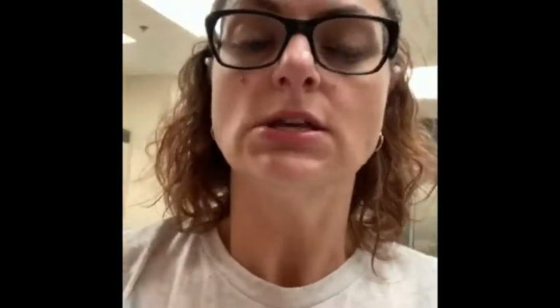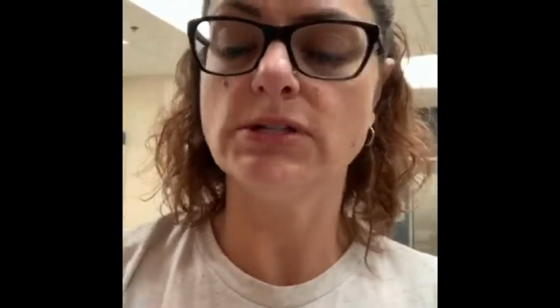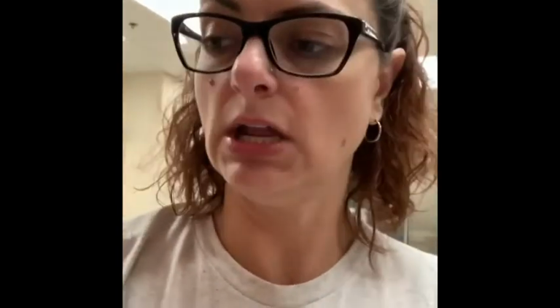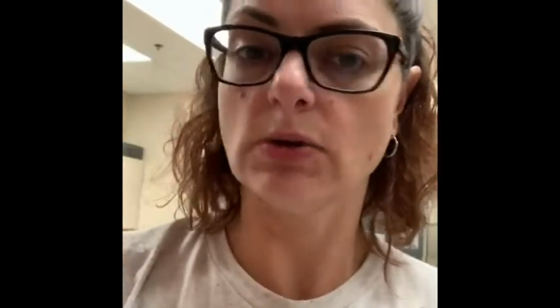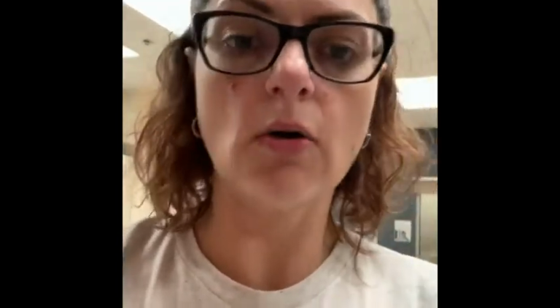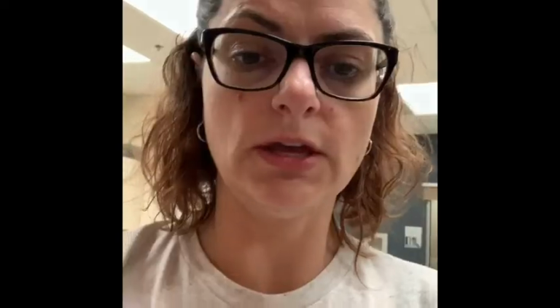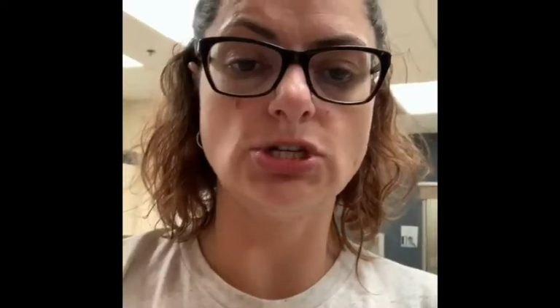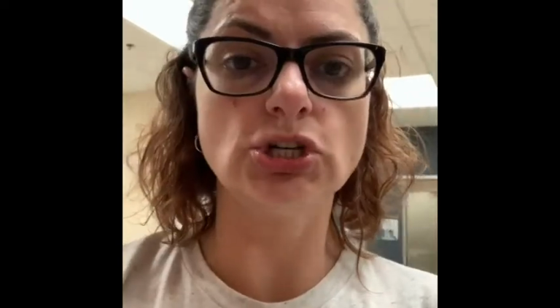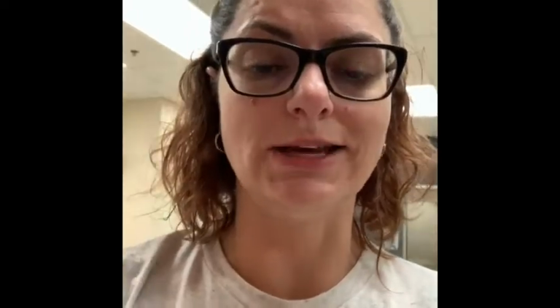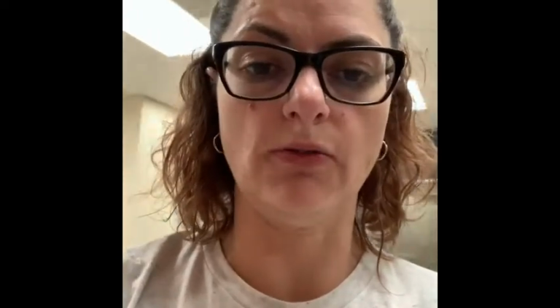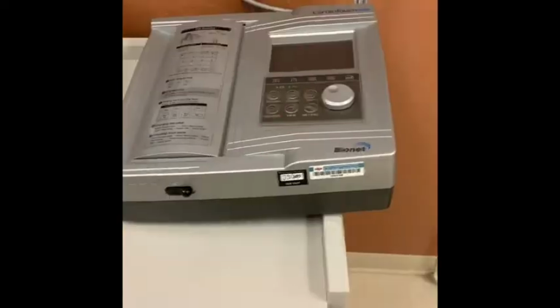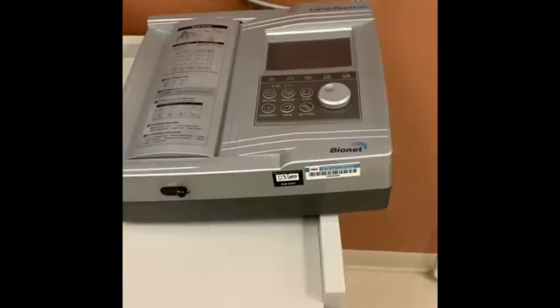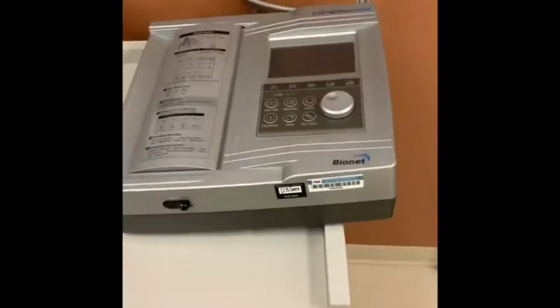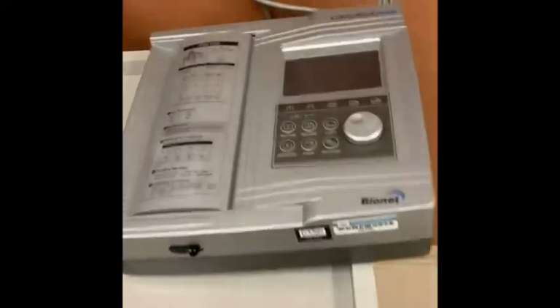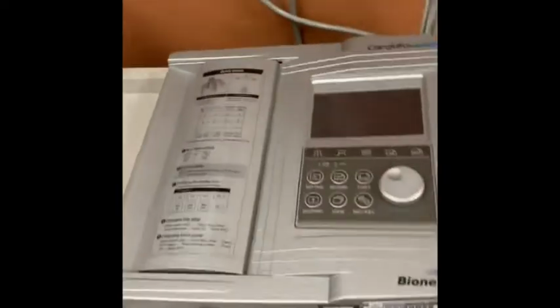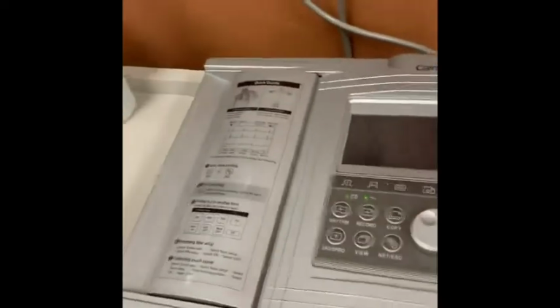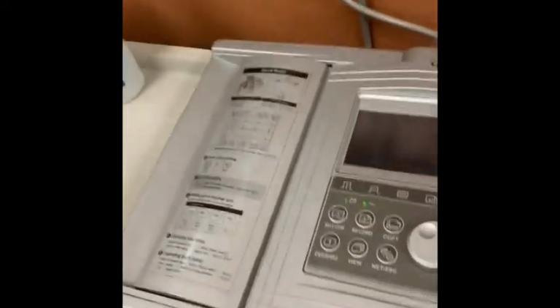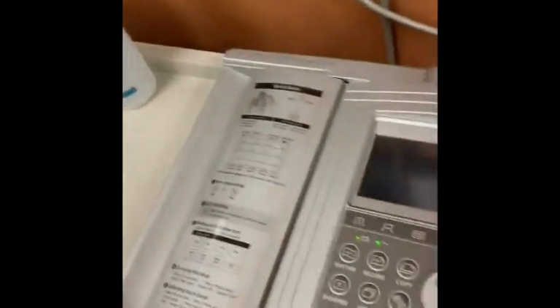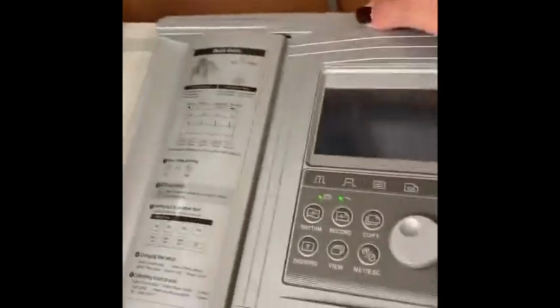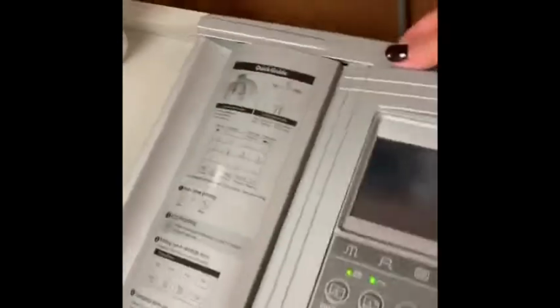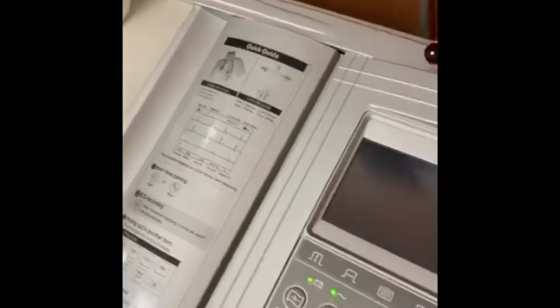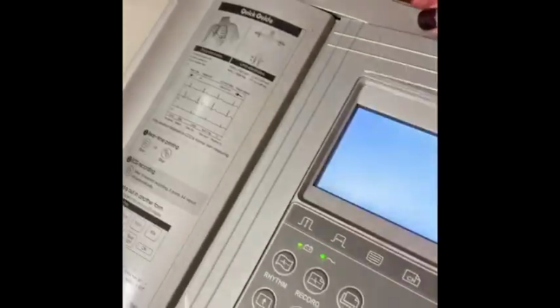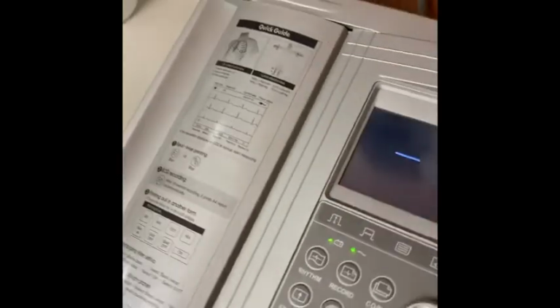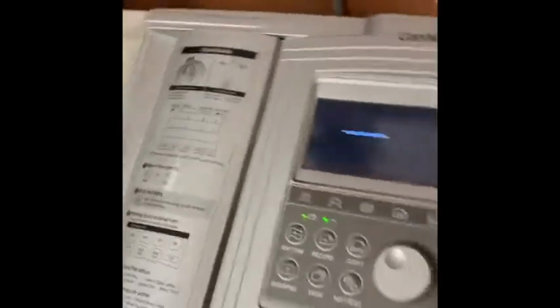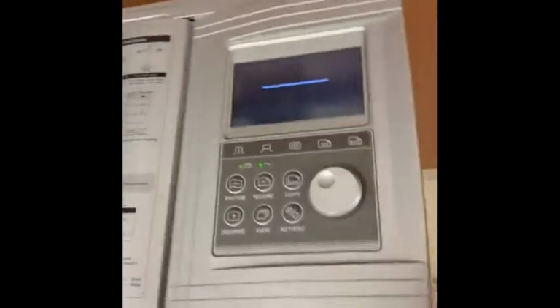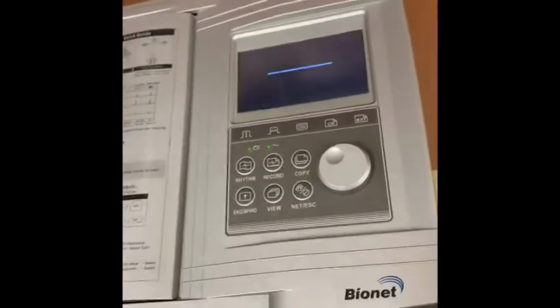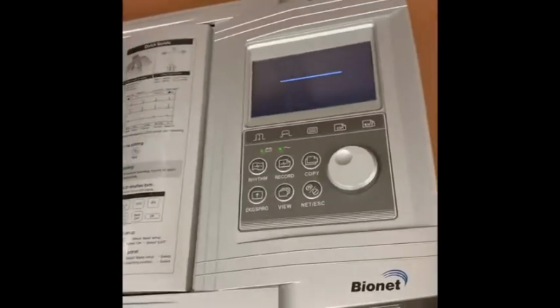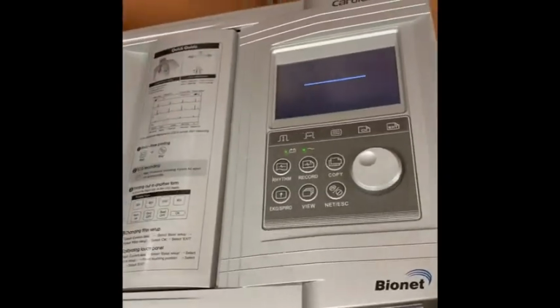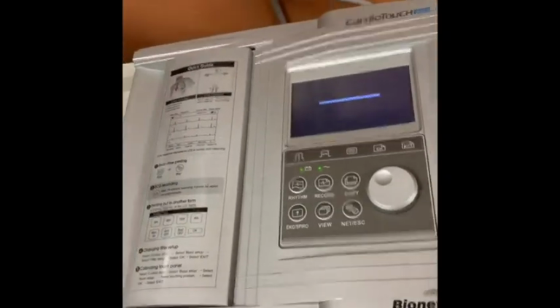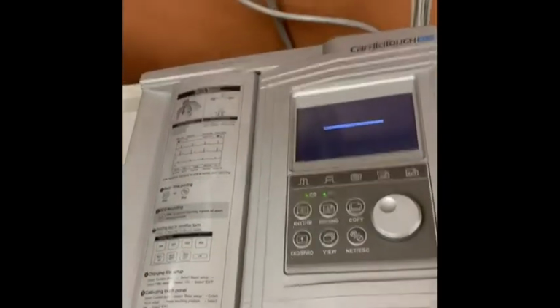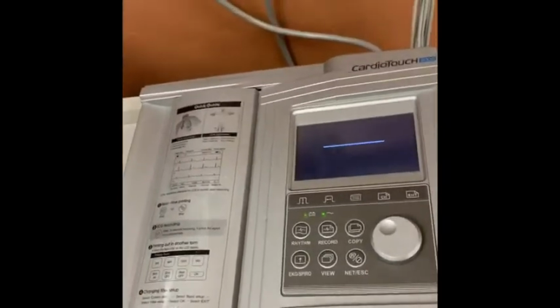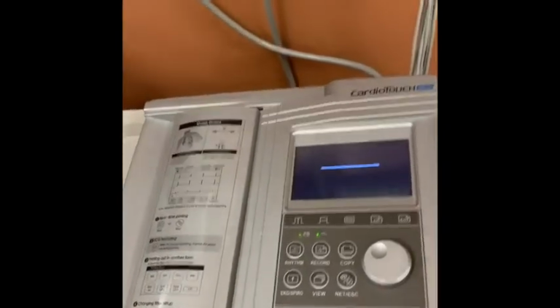So the first thing we're going to do is go over the EKG machine itself. Here is our EKG machine. We're going to turn it on from the back and then as we turn it on it's going to go ahead and give us a whole bunch of readings.